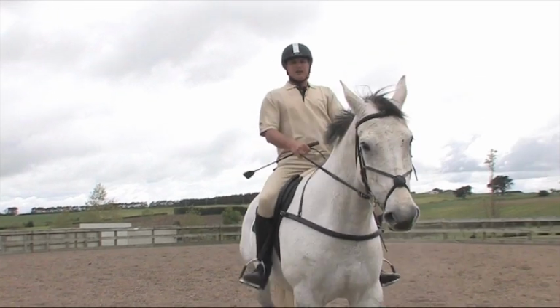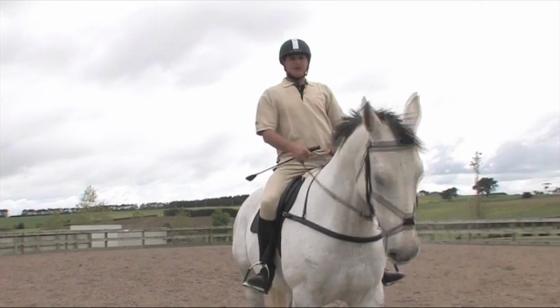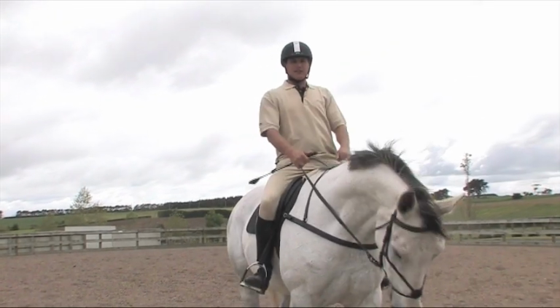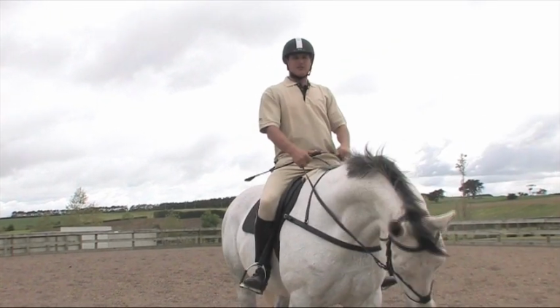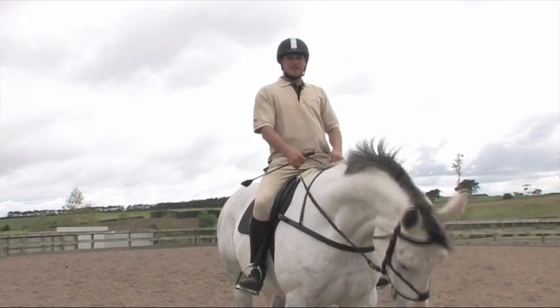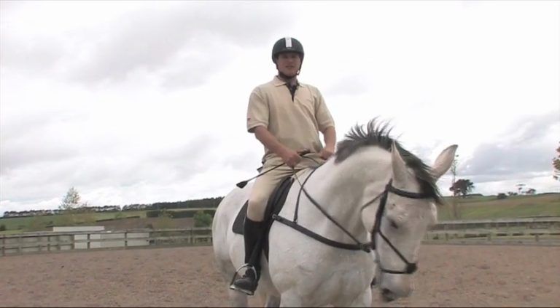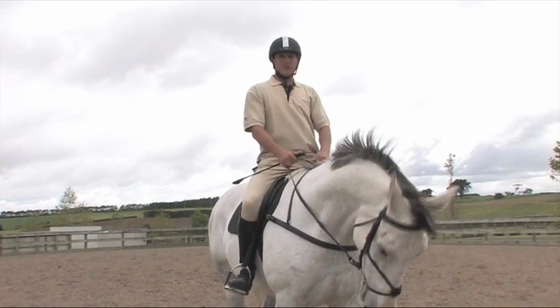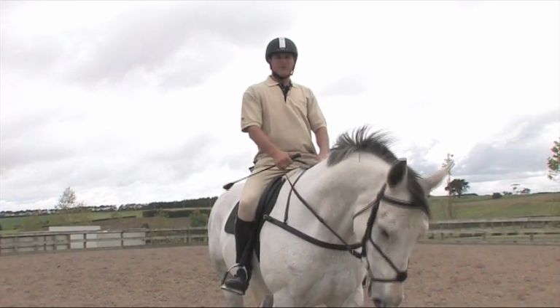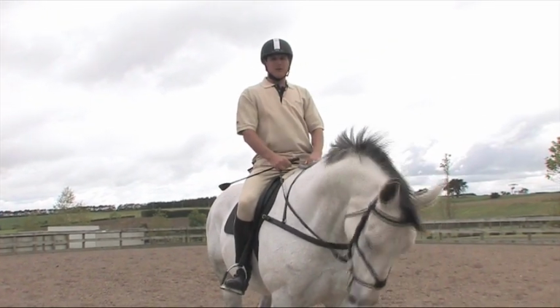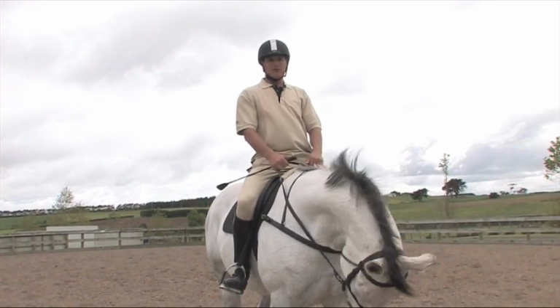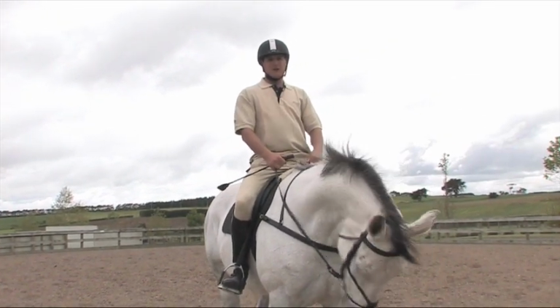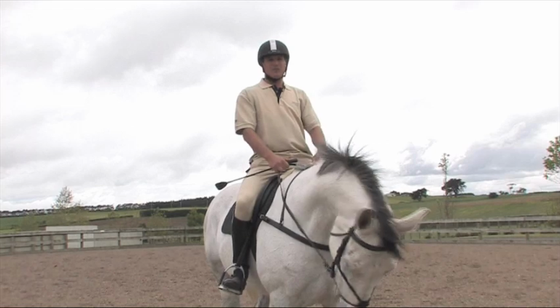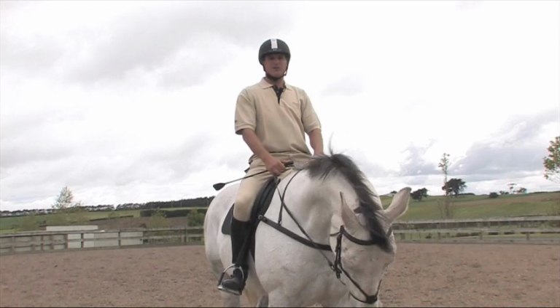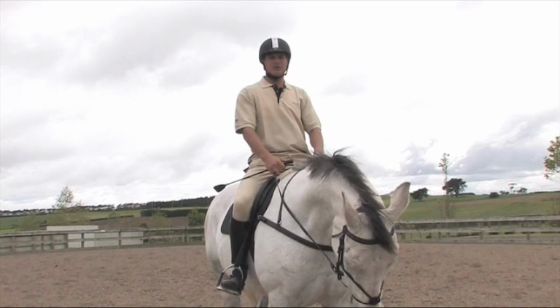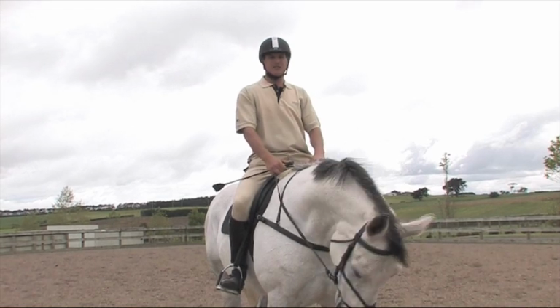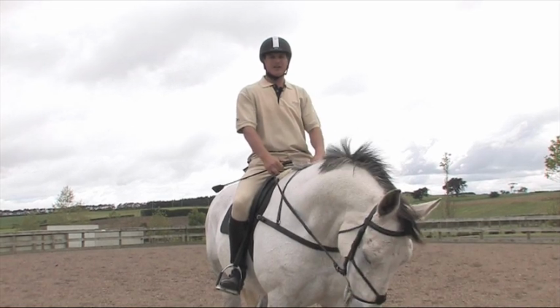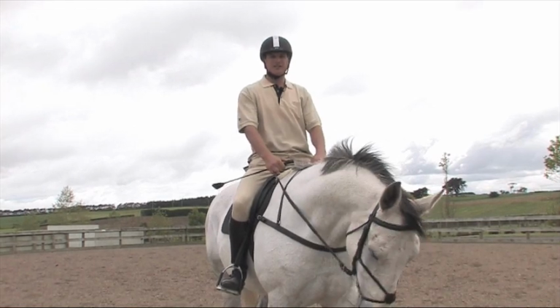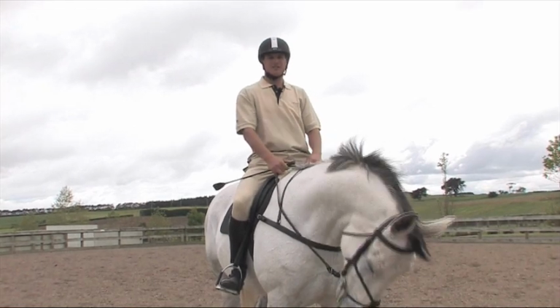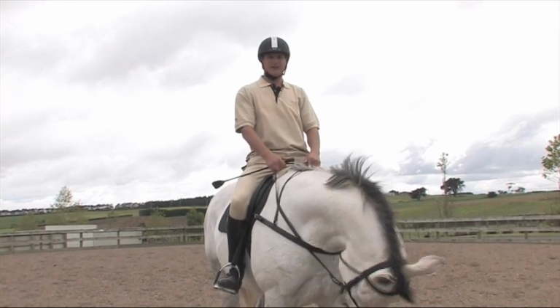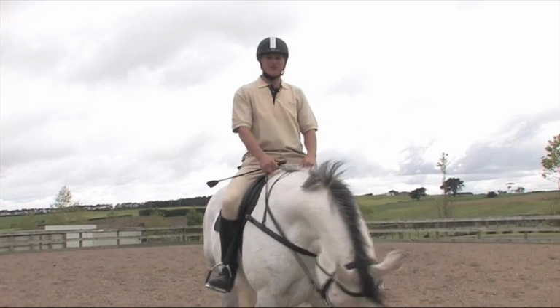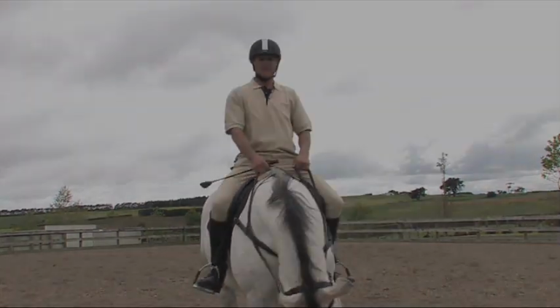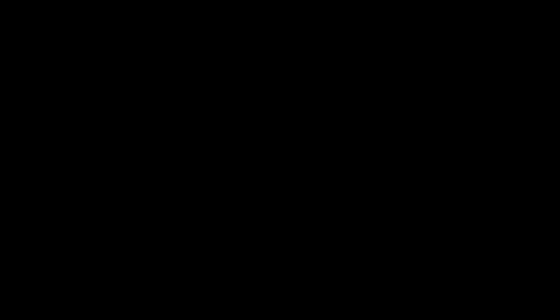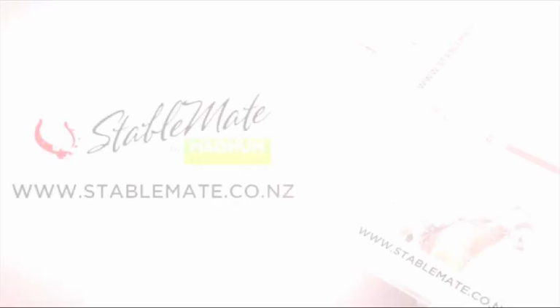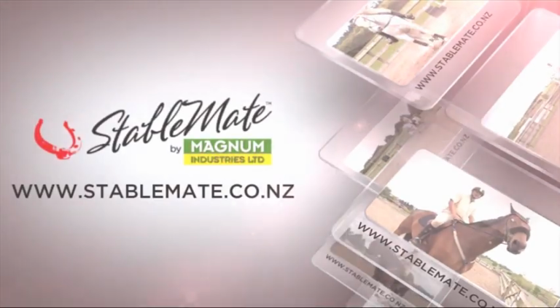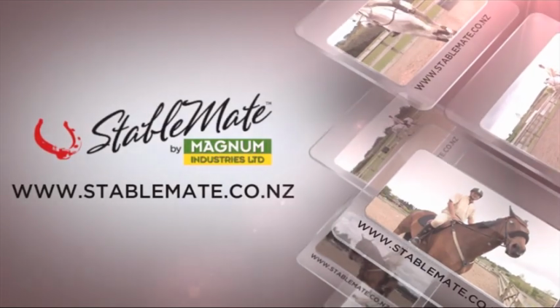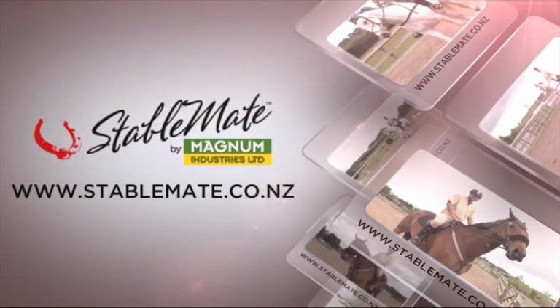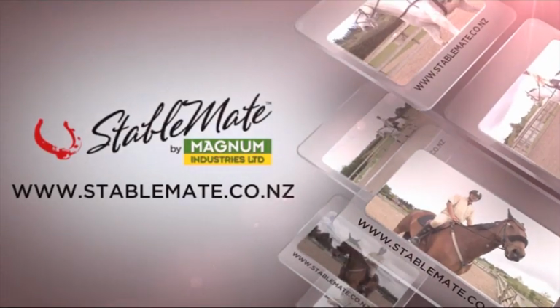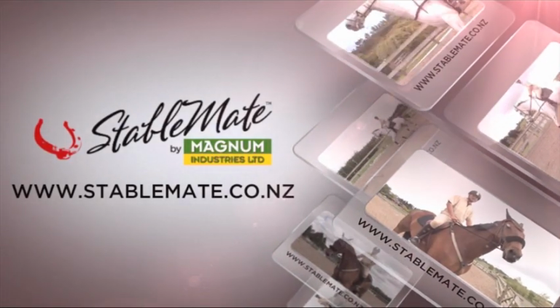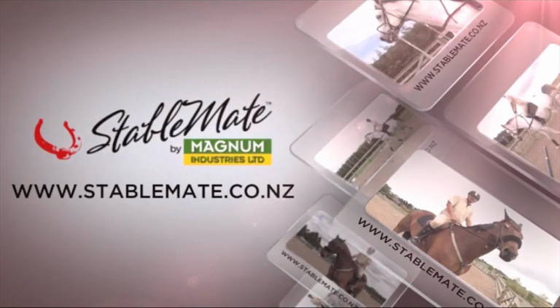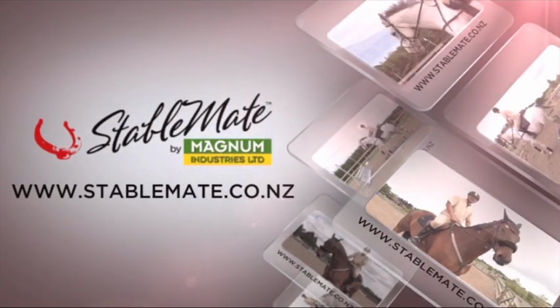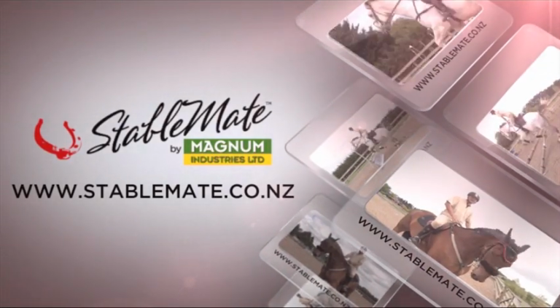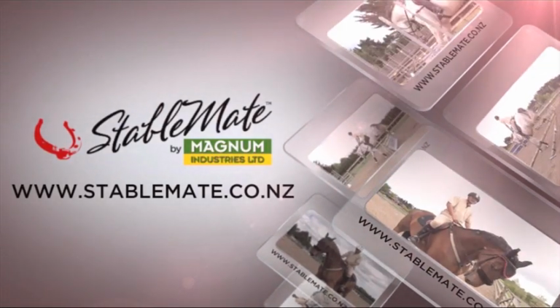Next week I'm going to demonstrate the start of grid work where we will use one jump with two poles on each side and jumping the jump at a trot. StableMate by Magnum. Kitsat Stabling Solutions.